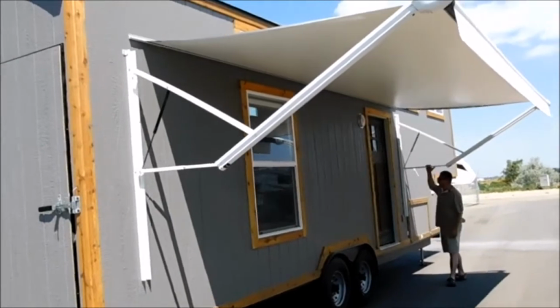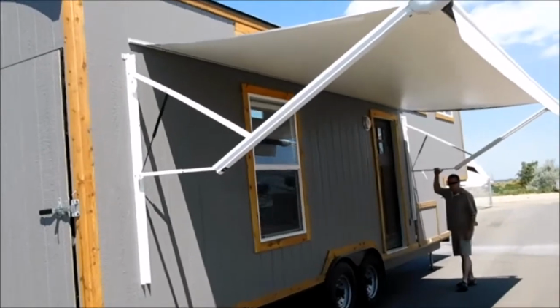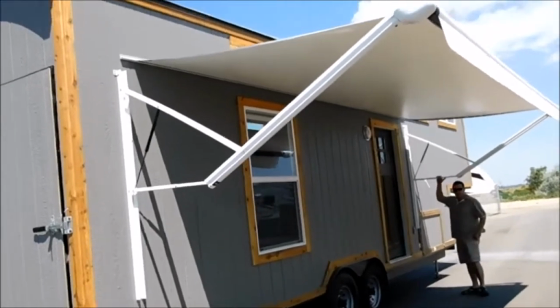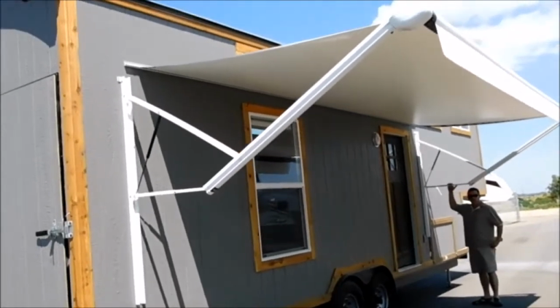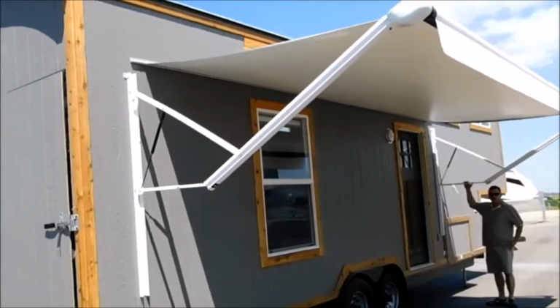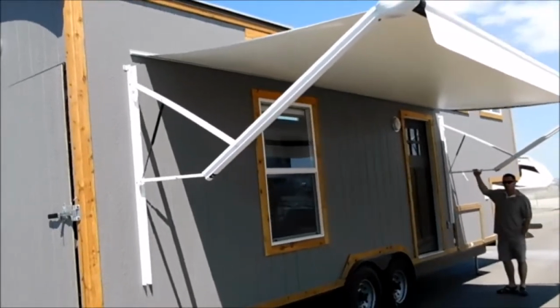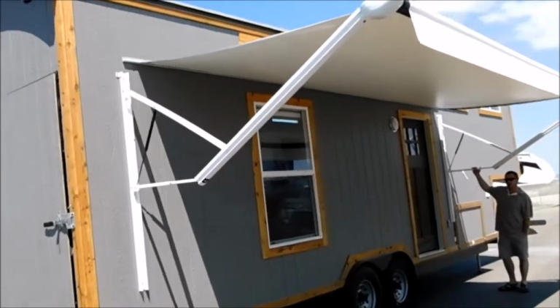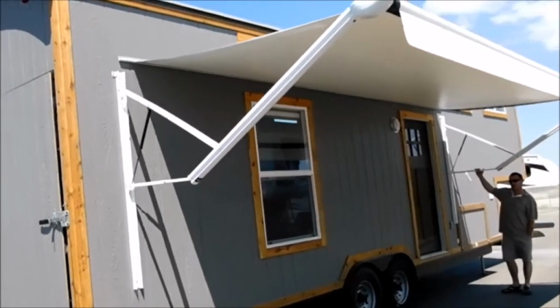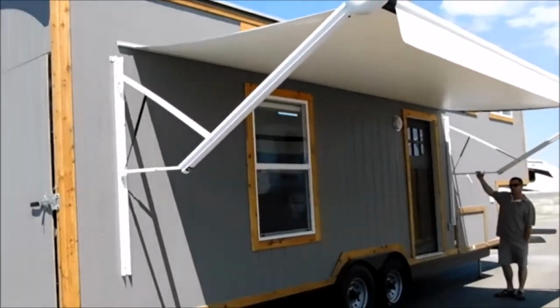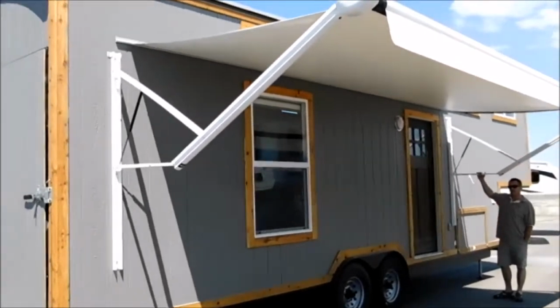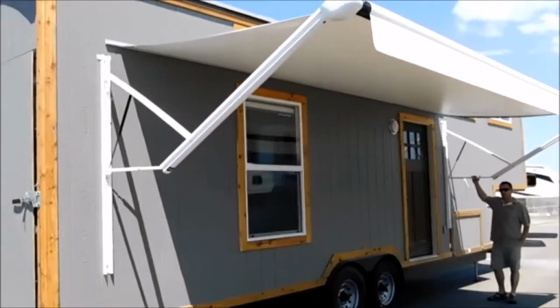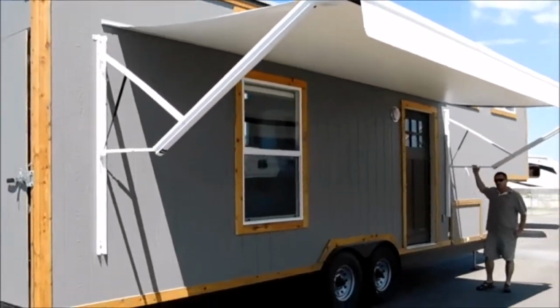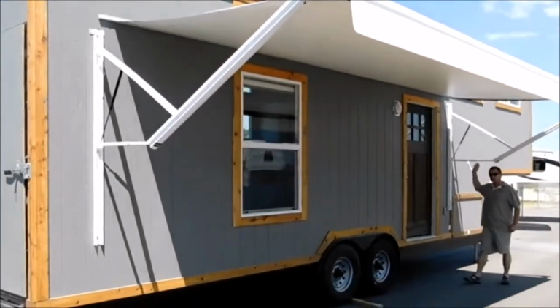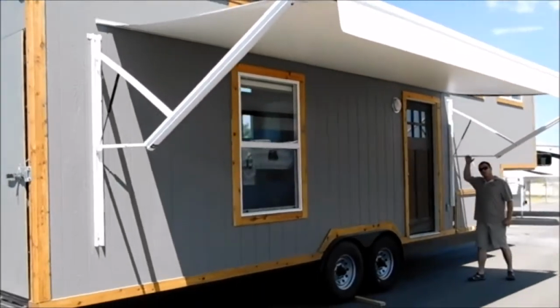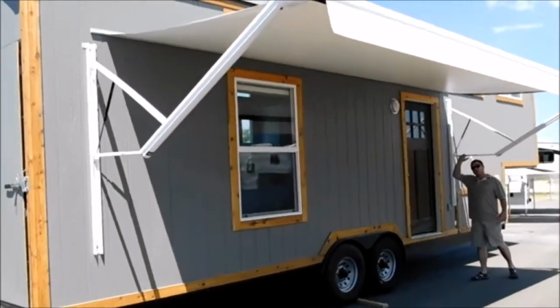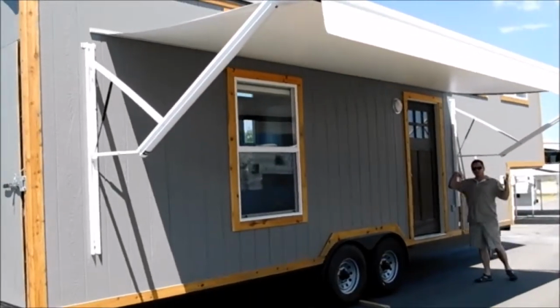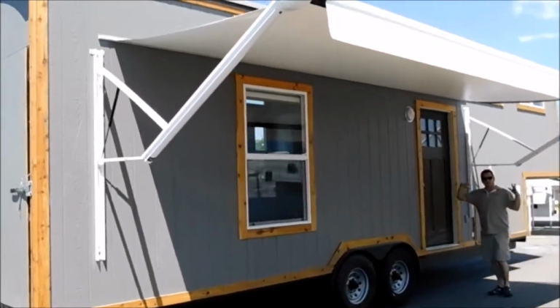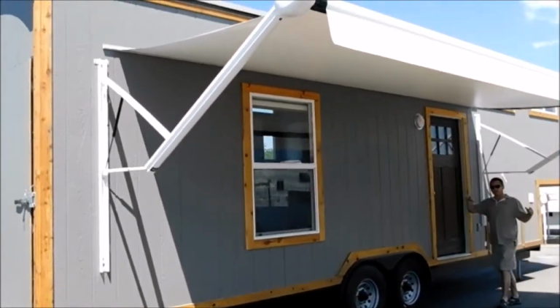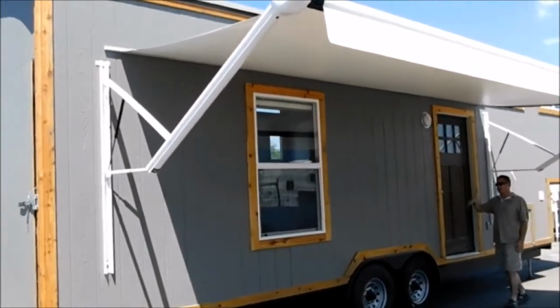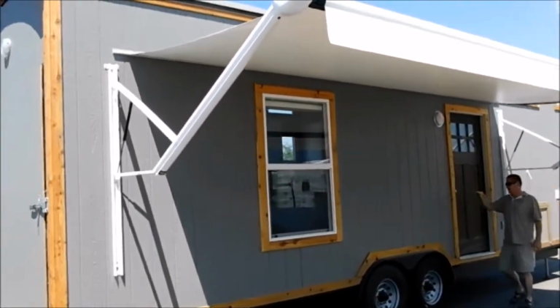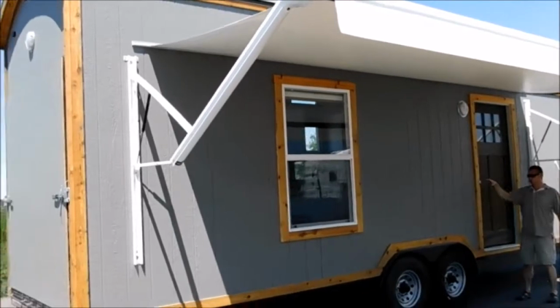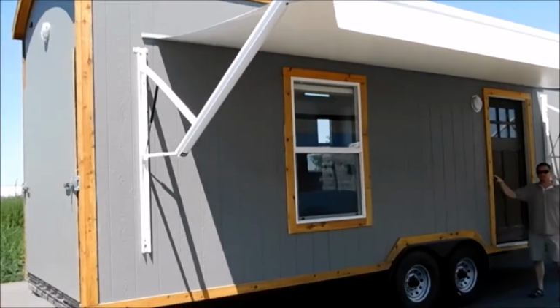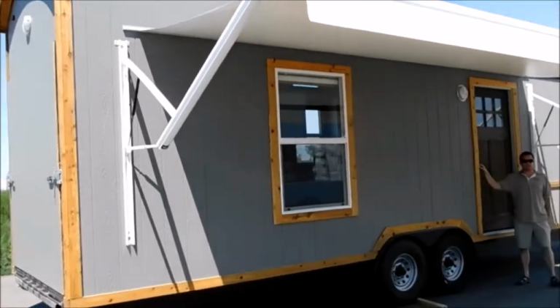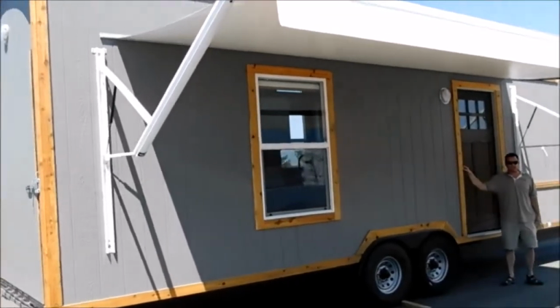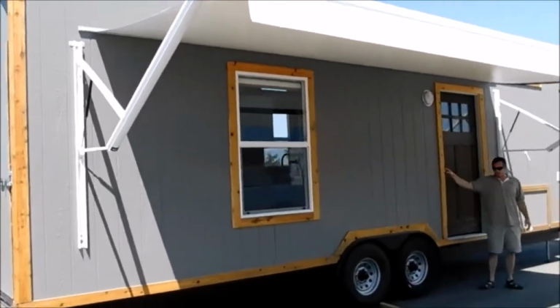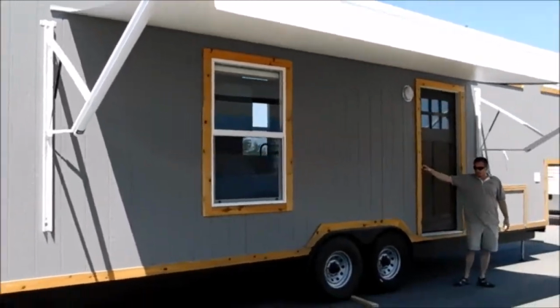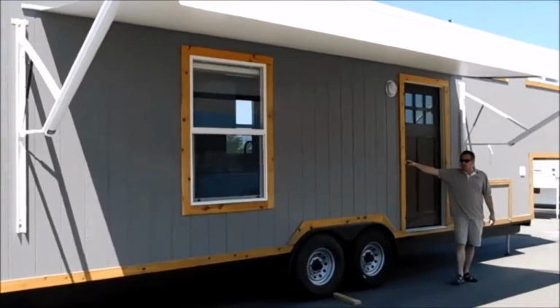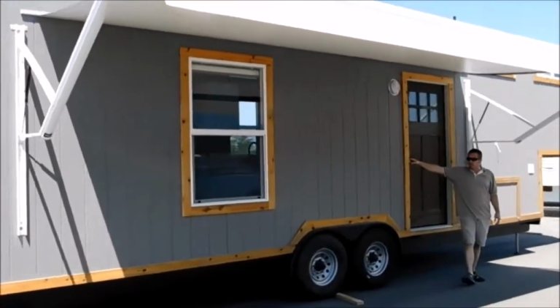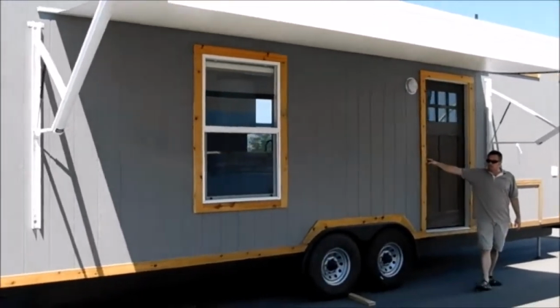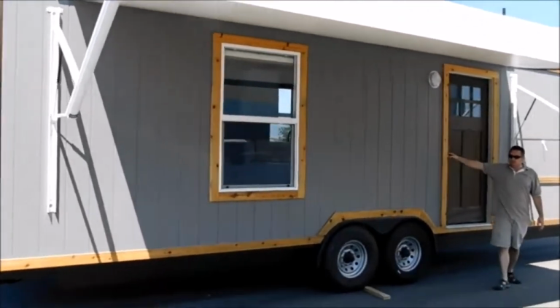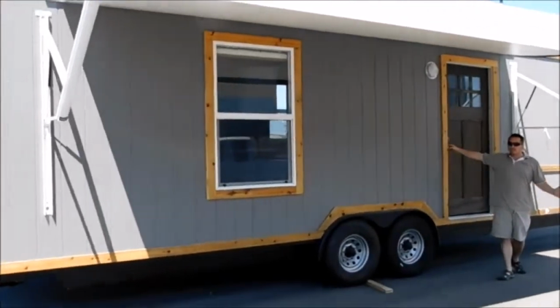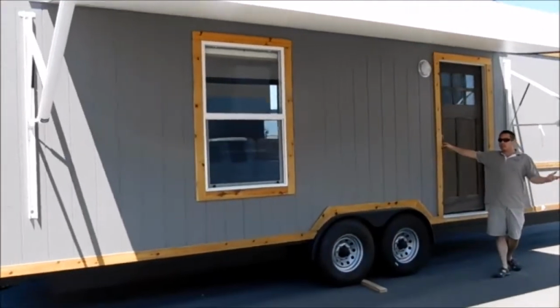All you got to do here is pull down on this for a self-adjustment. Real easy adjustment. That's pretty much the outside.